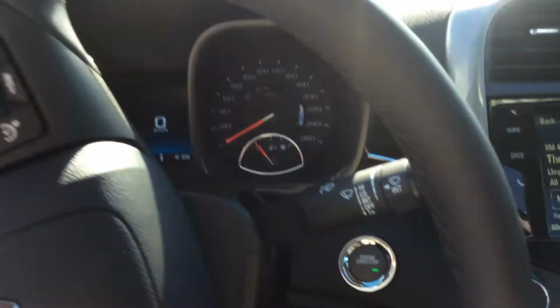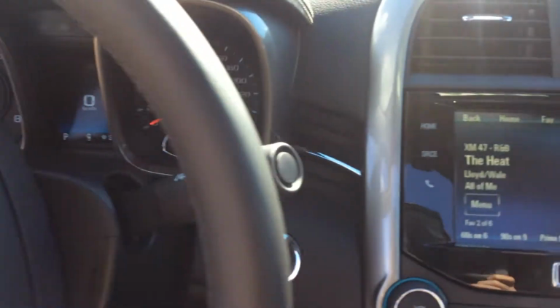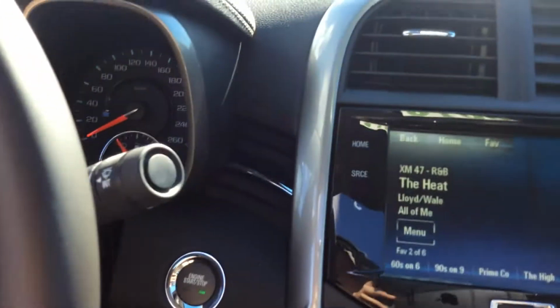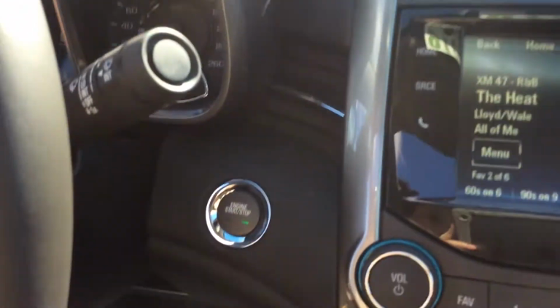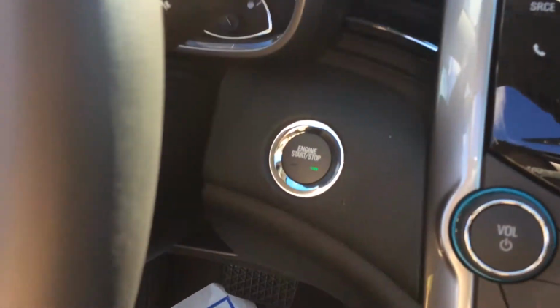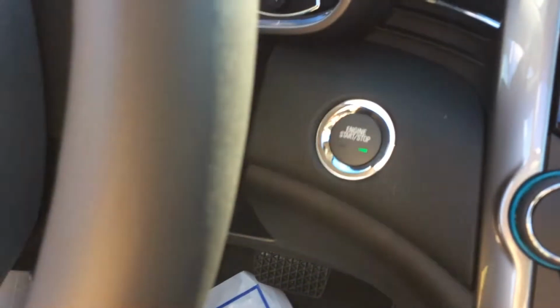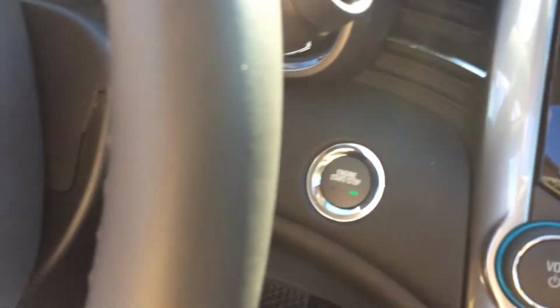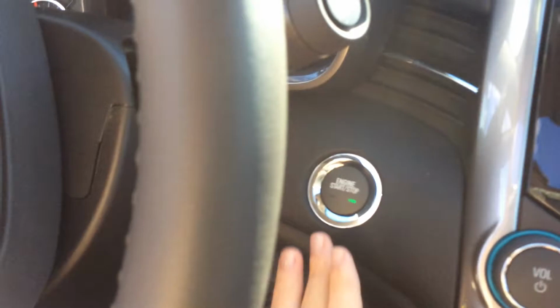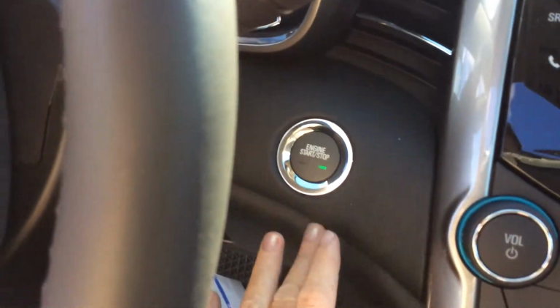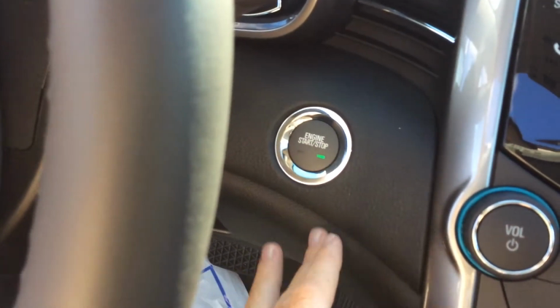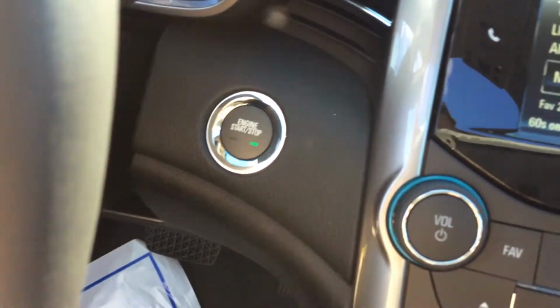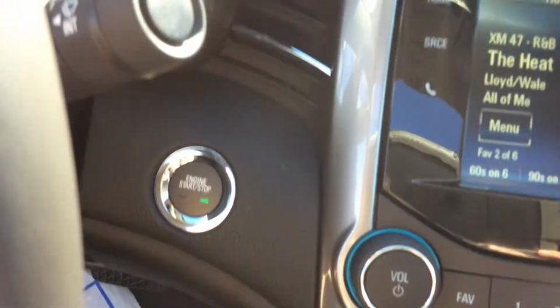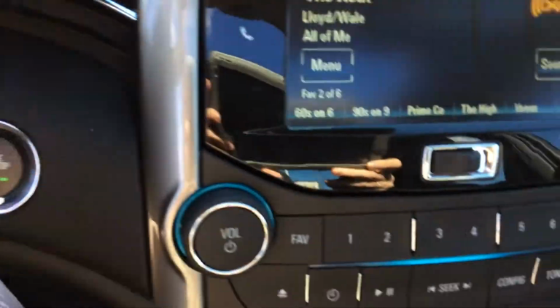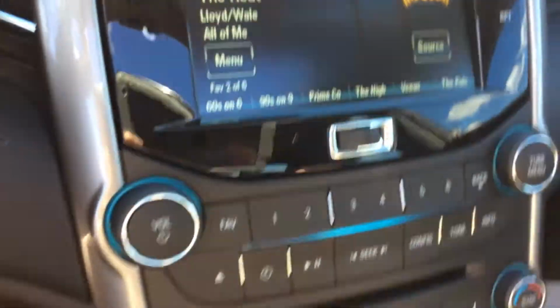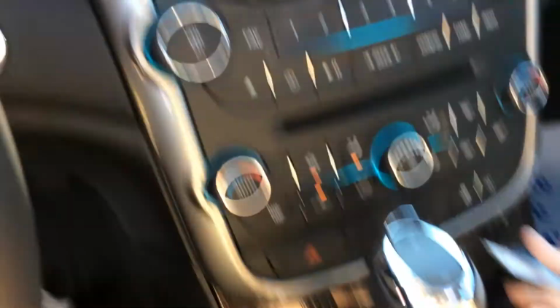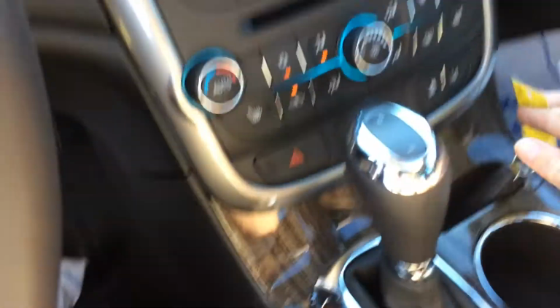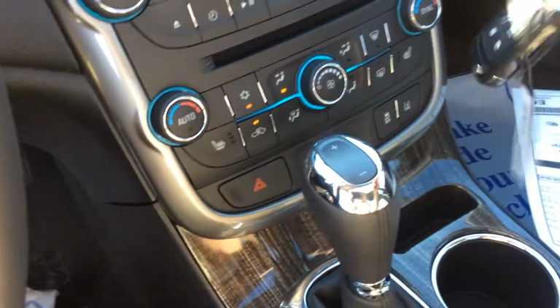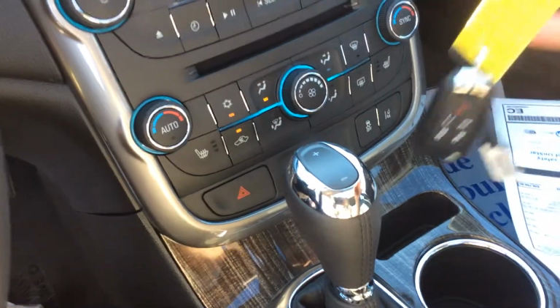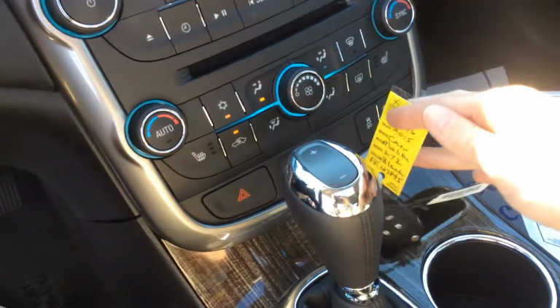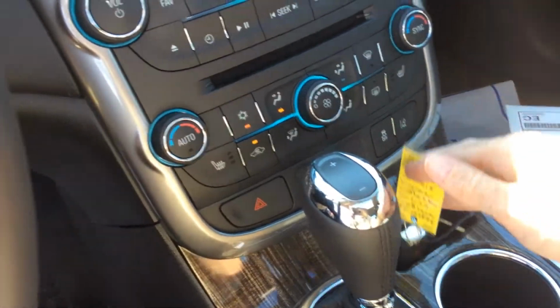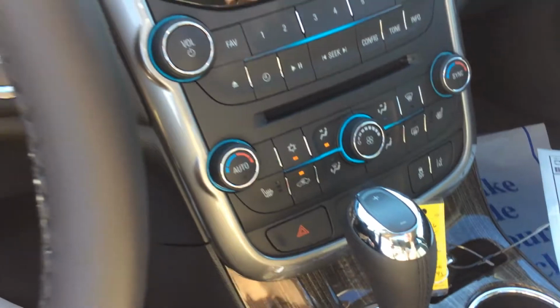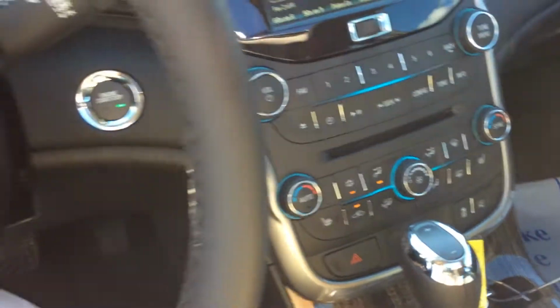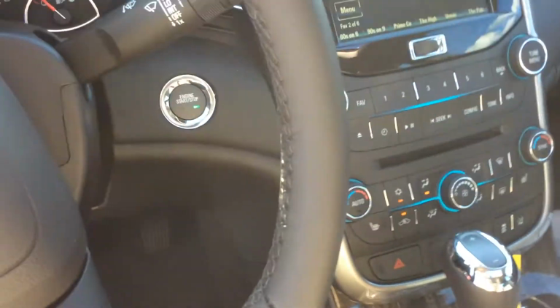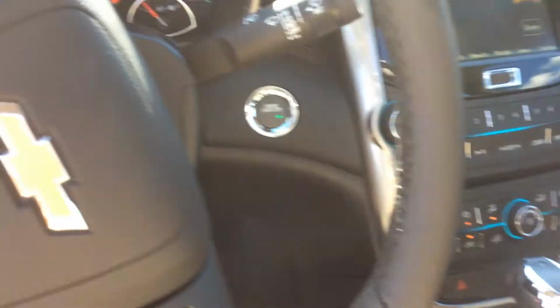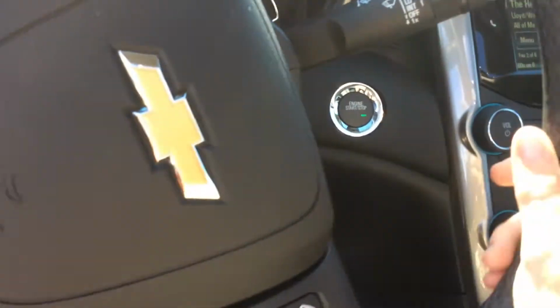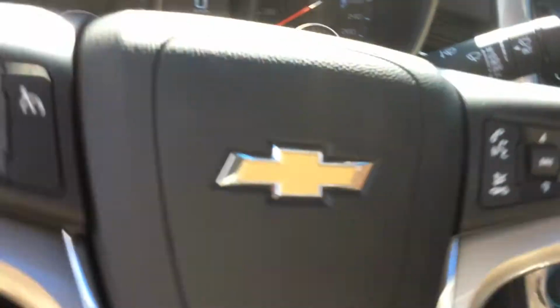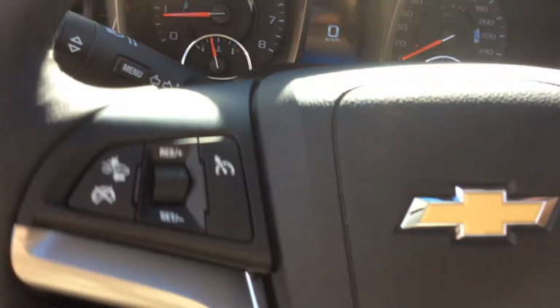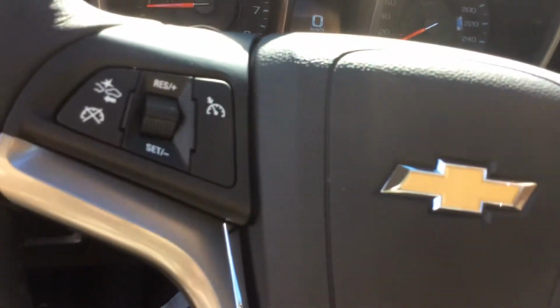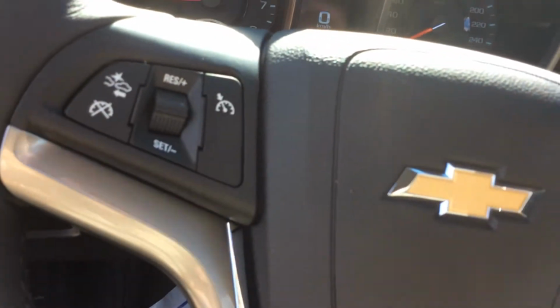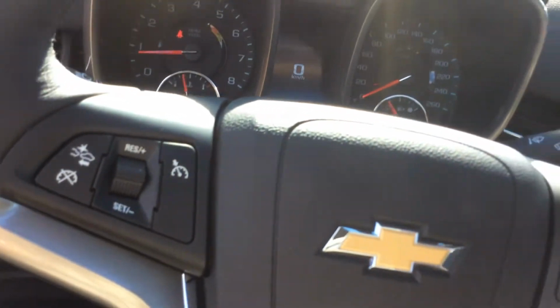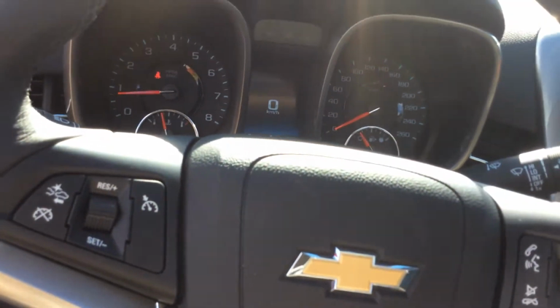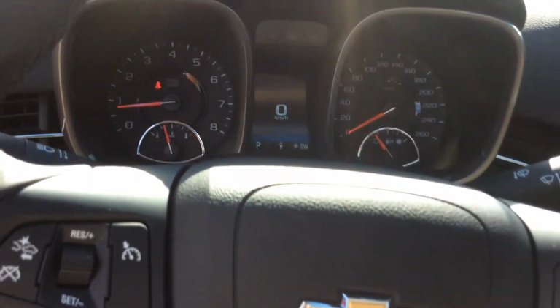It is a push-button start, so we have our engine start button right here to the right of the driver's center — you just need your key in here. I love that feature. You don't actually need to get it out of your purse to get inside.